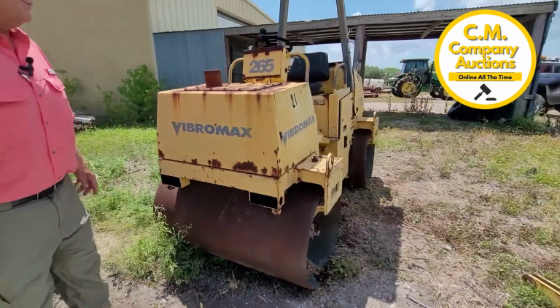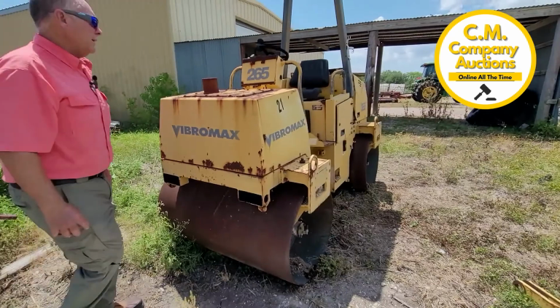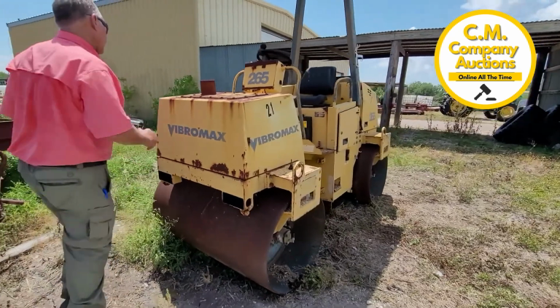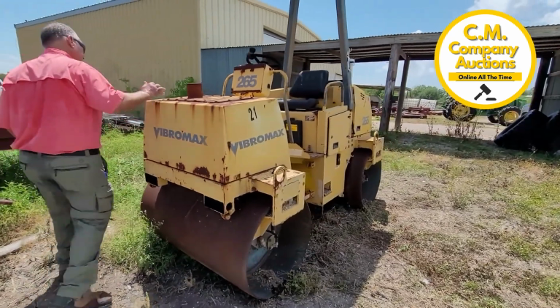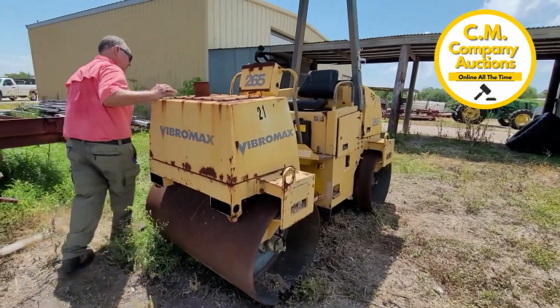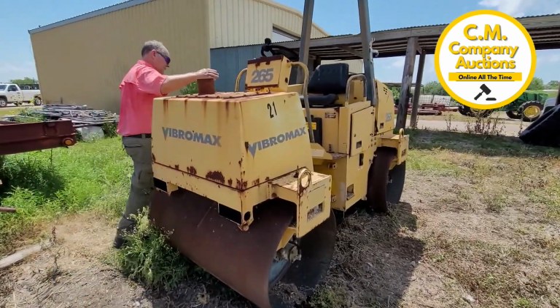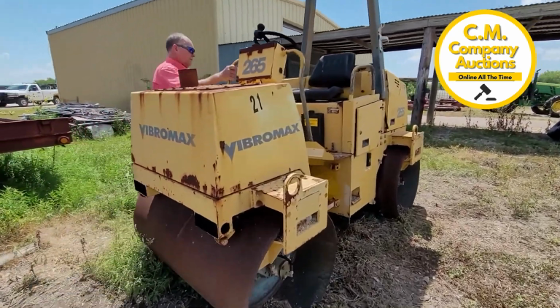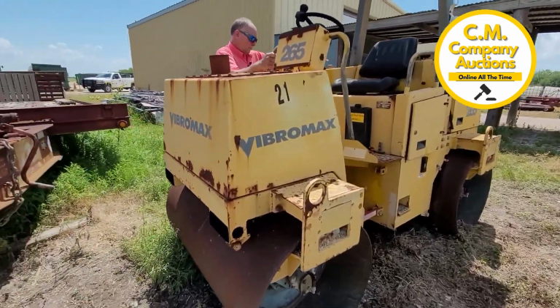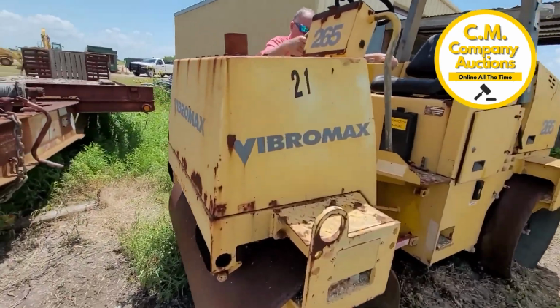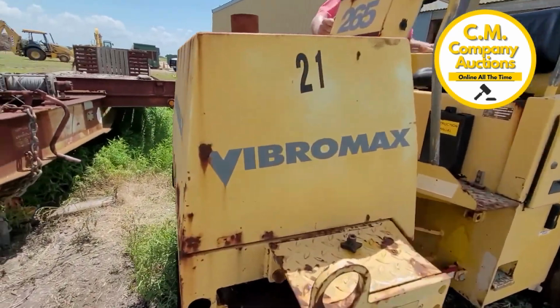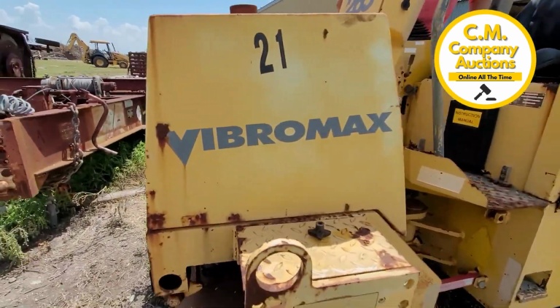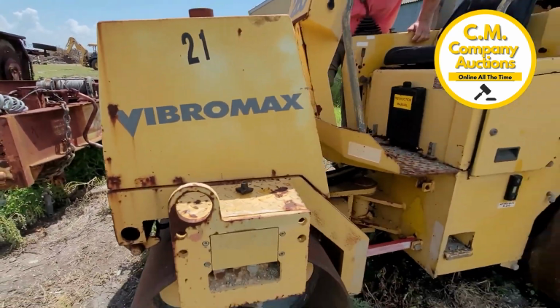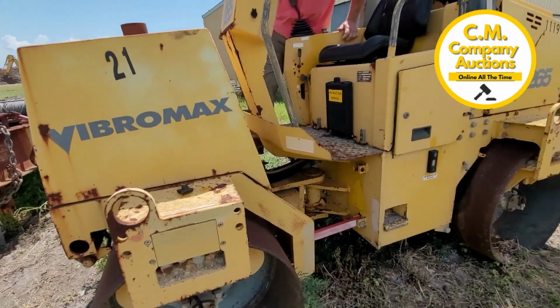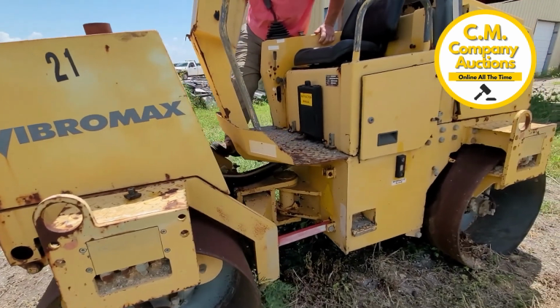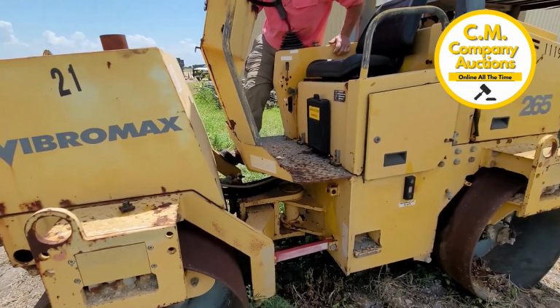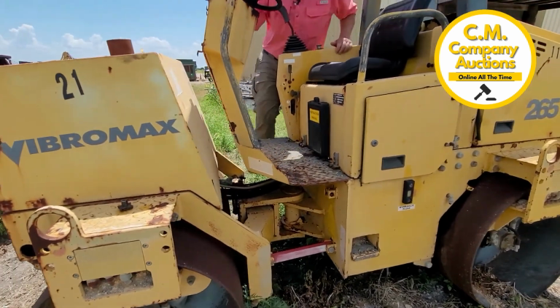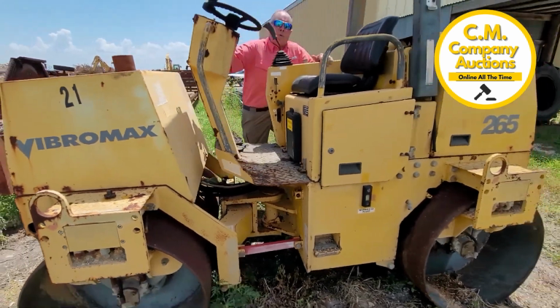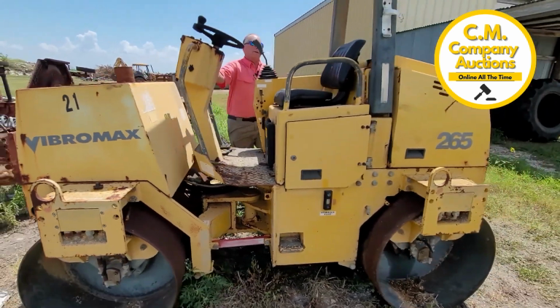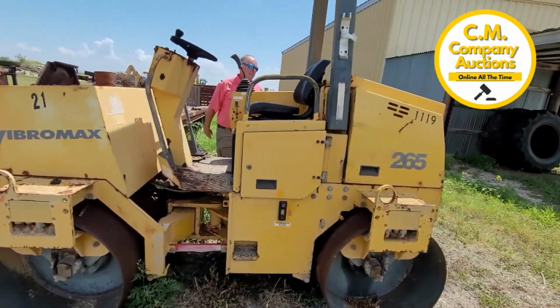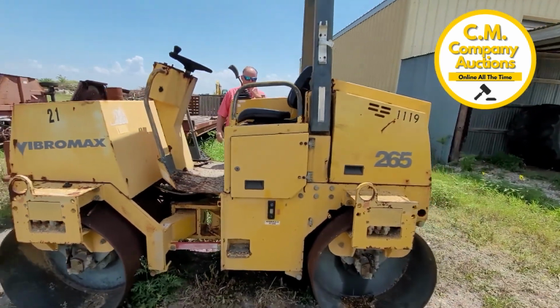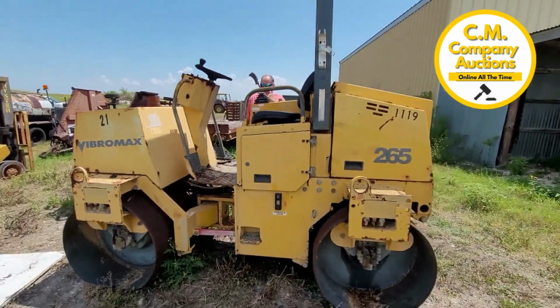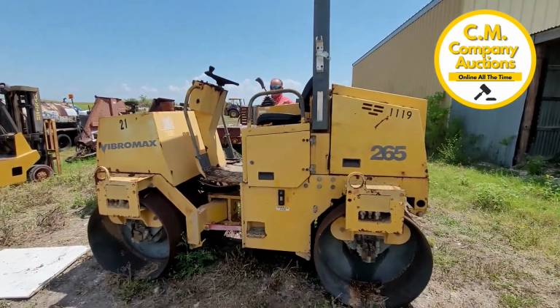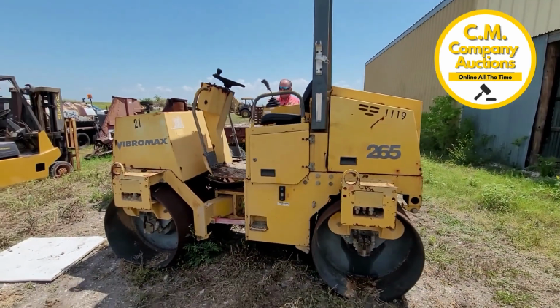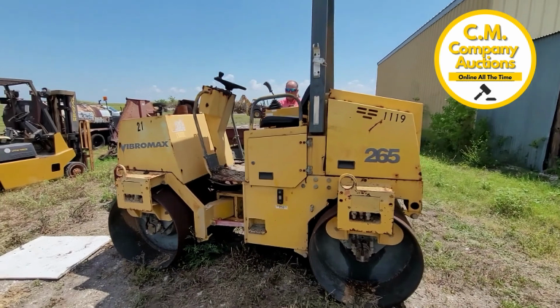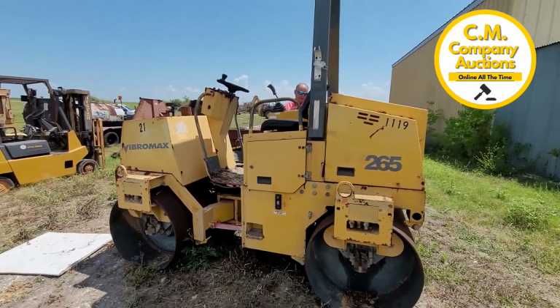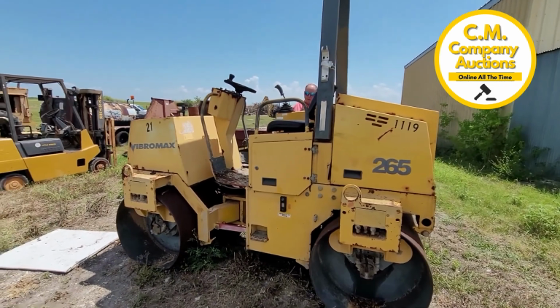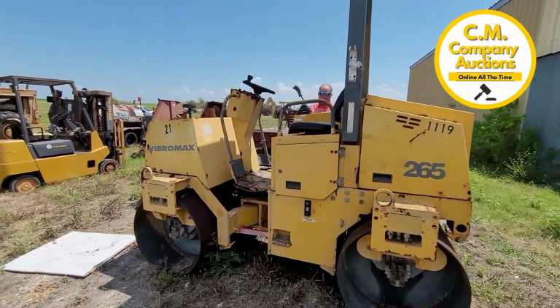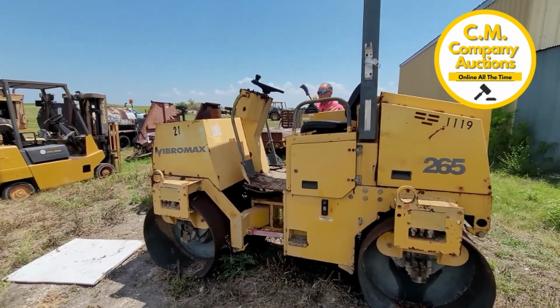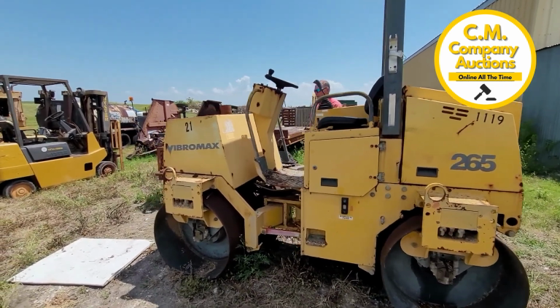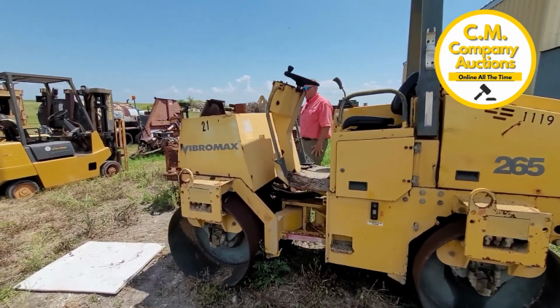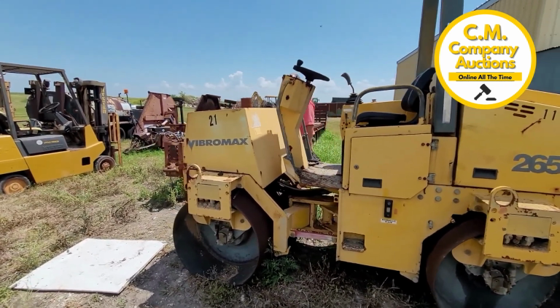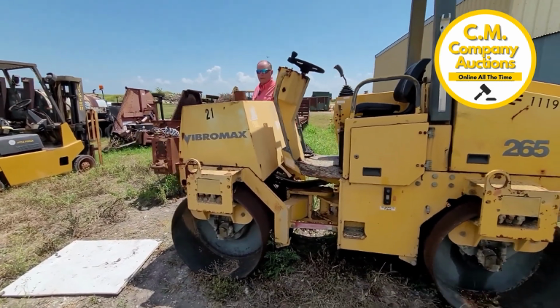This machine is showing 874 hours. It does have some surface rust, but start trying to check it out online at cmoxys.com.